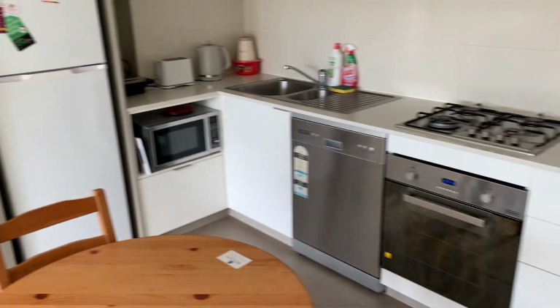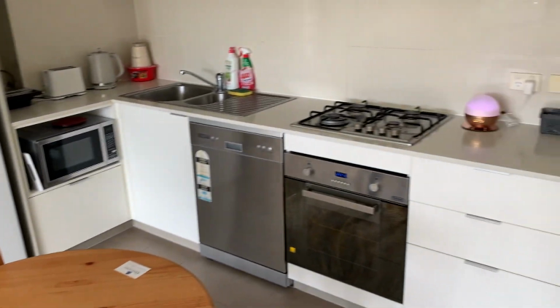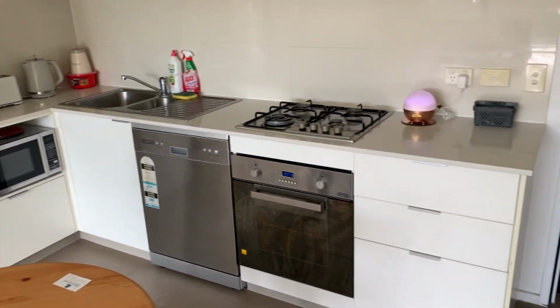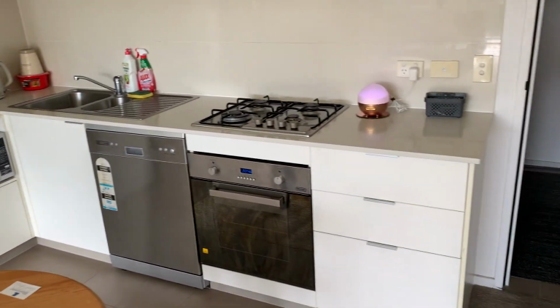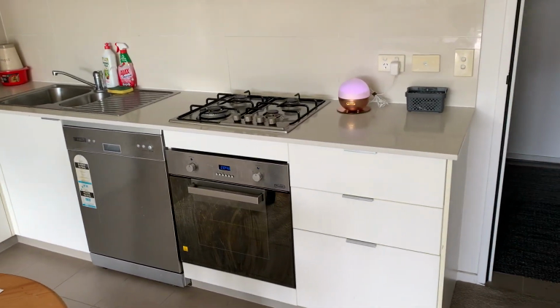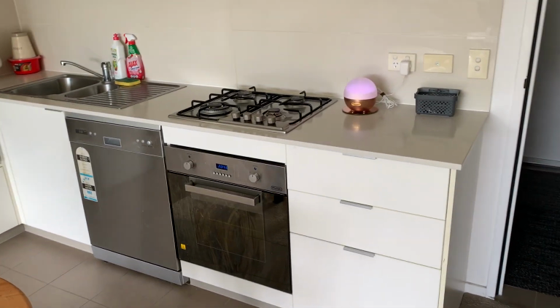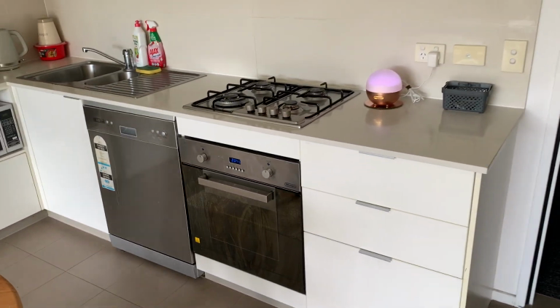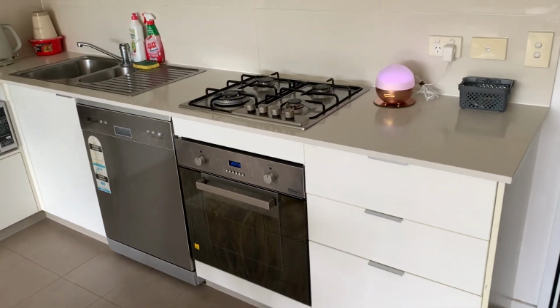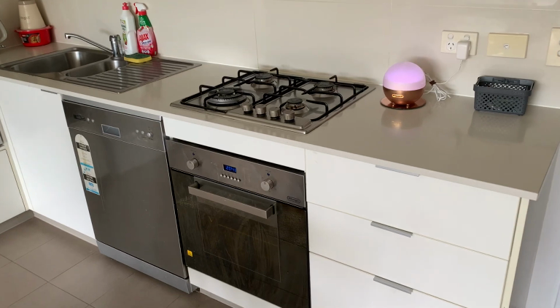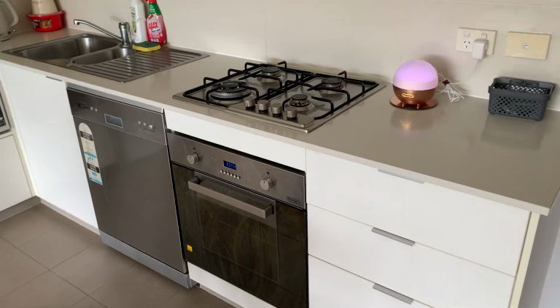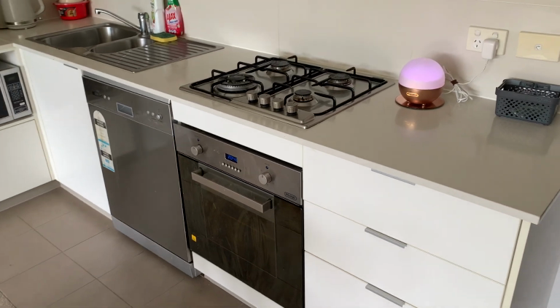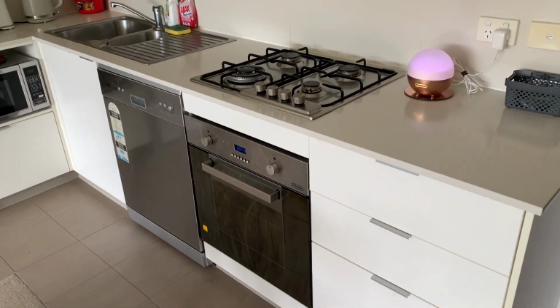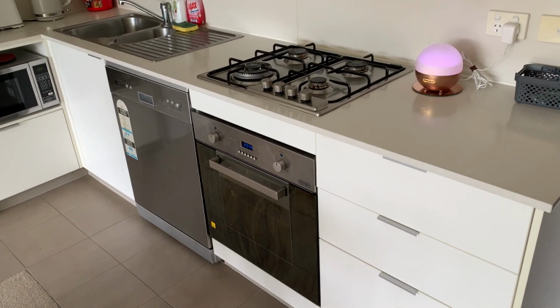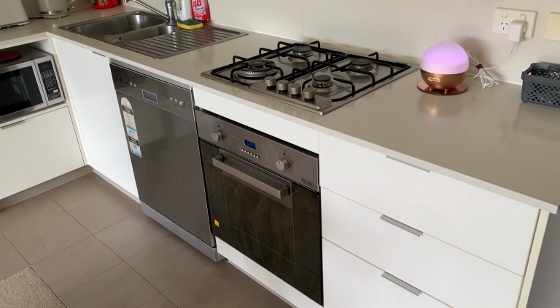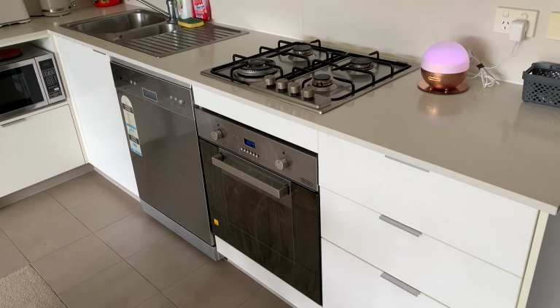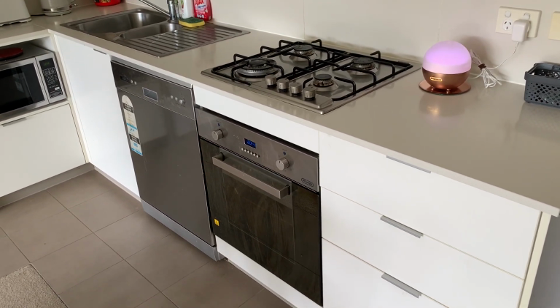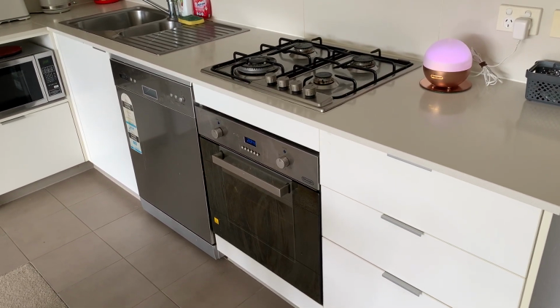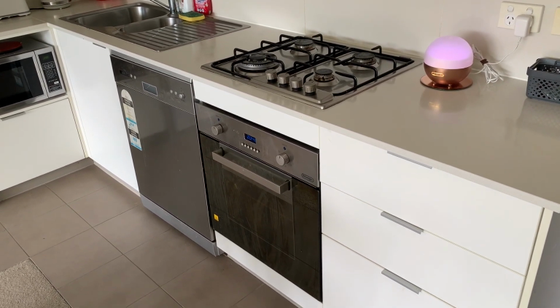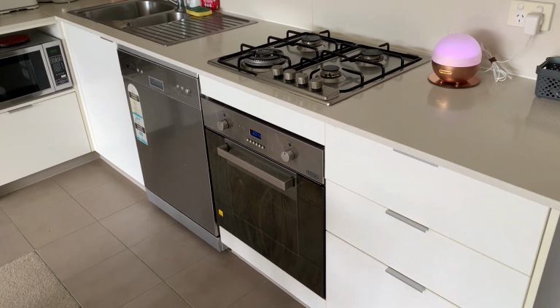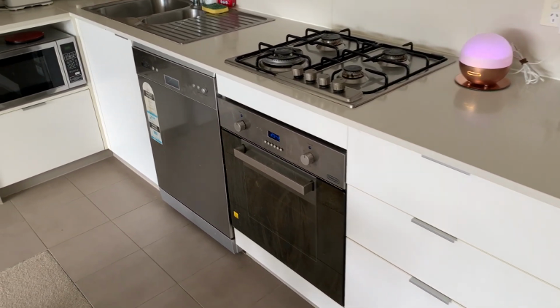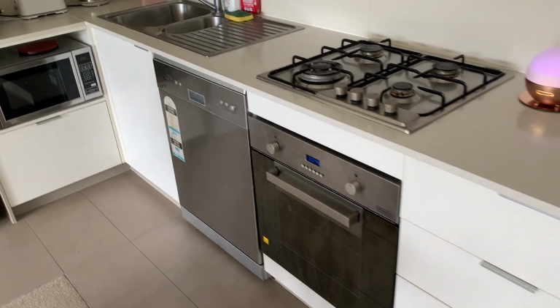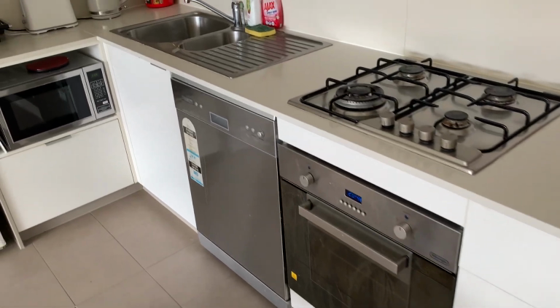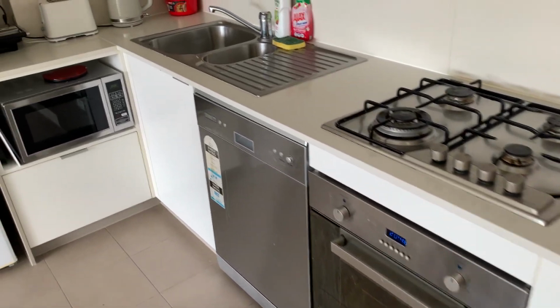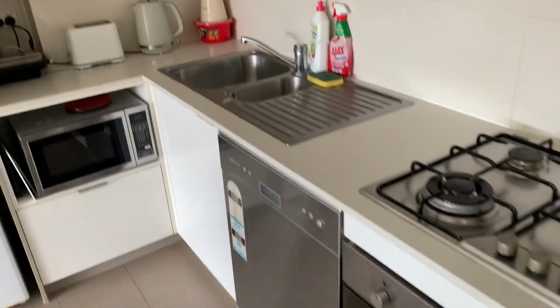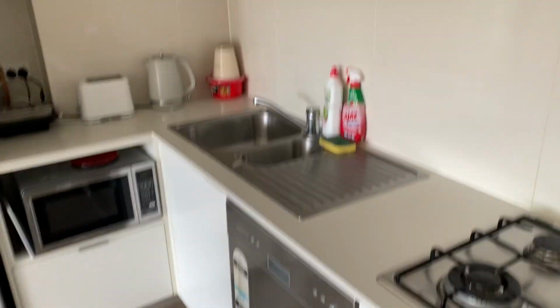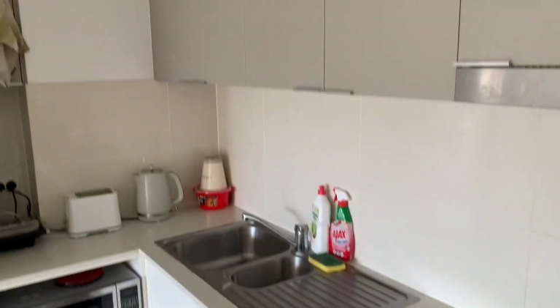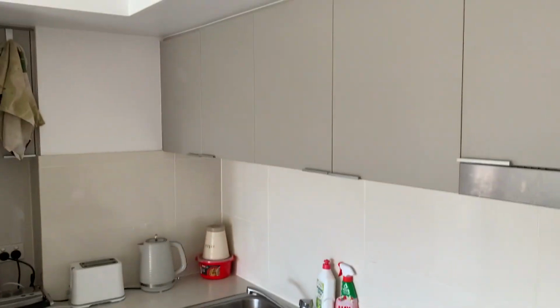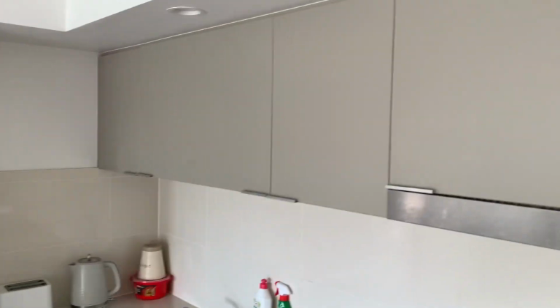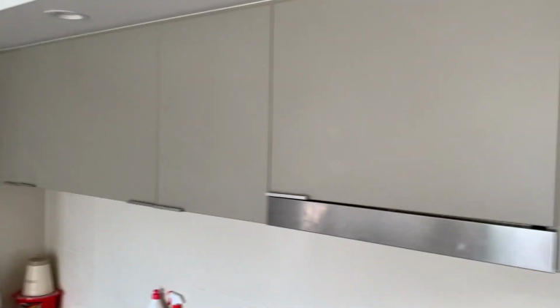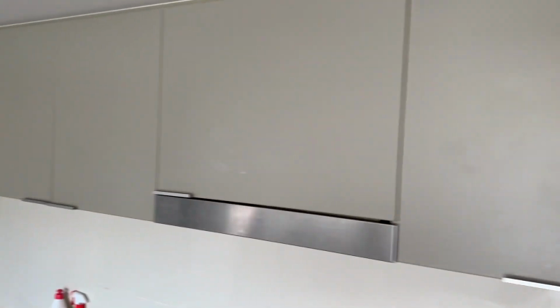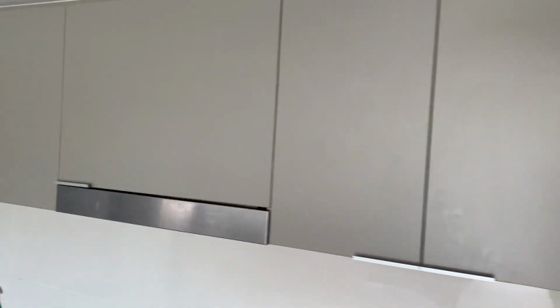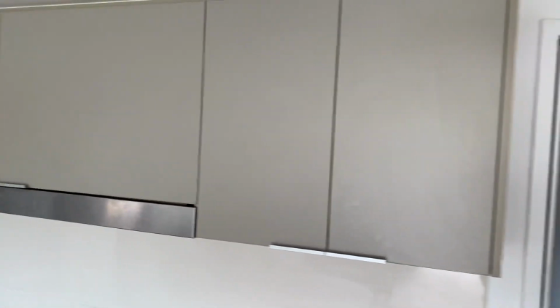The apartment includes a kitchen with stone benchtops, gas cooktop, electric oven, dishwasher, and double sink. There are plenty of overhead cupboards and a range hood.